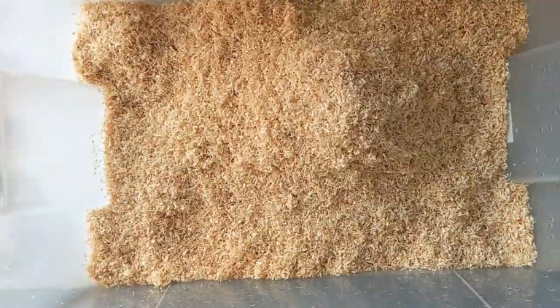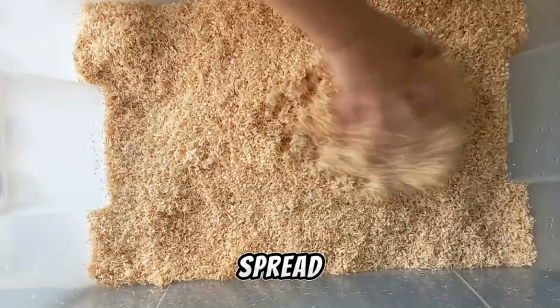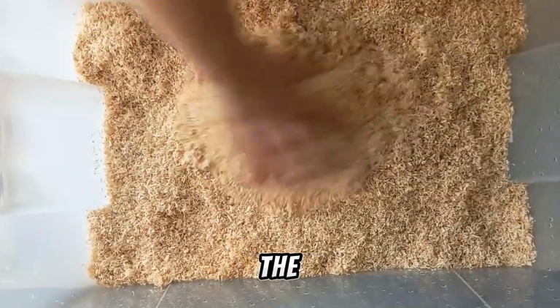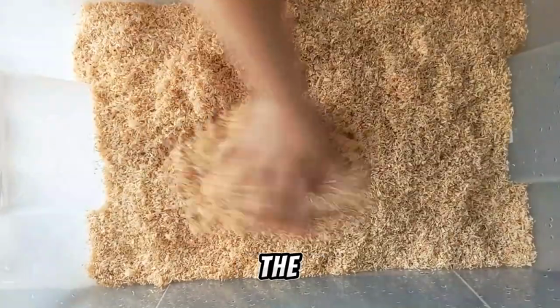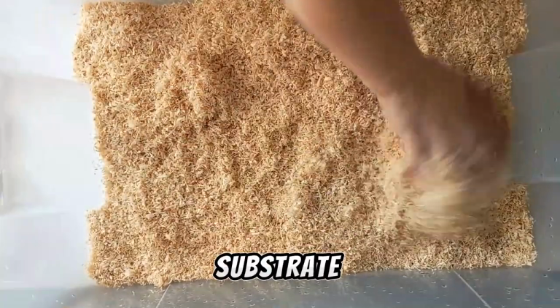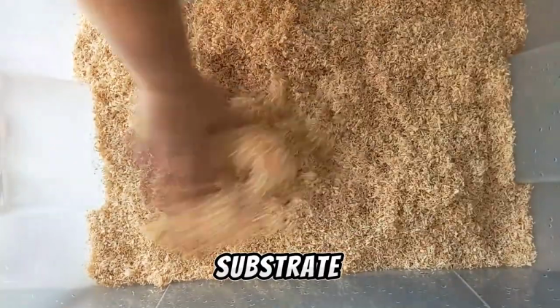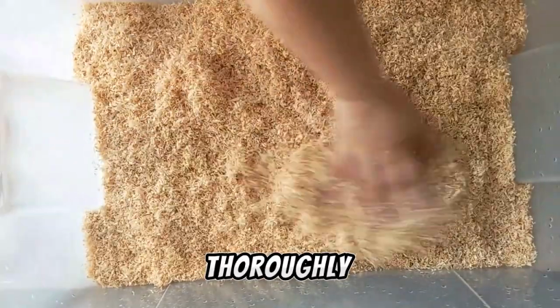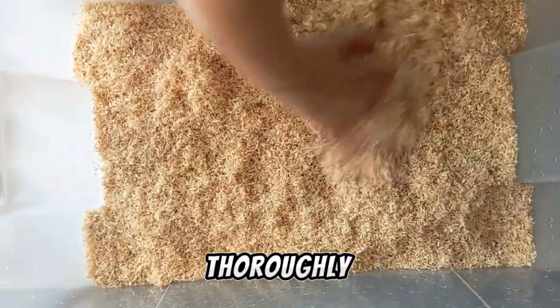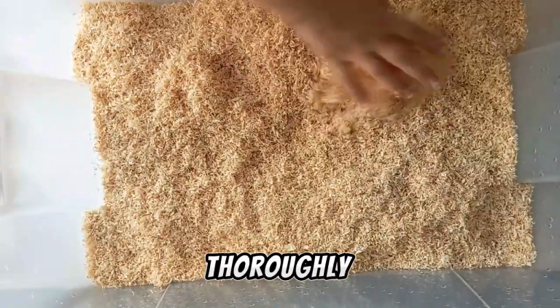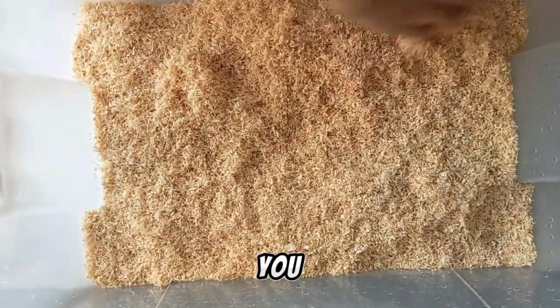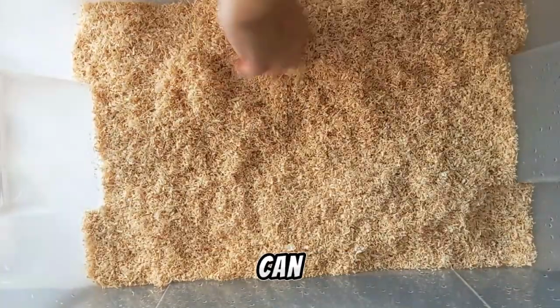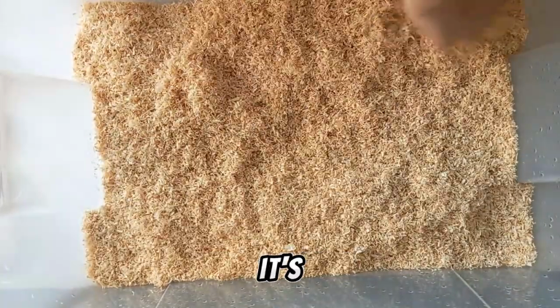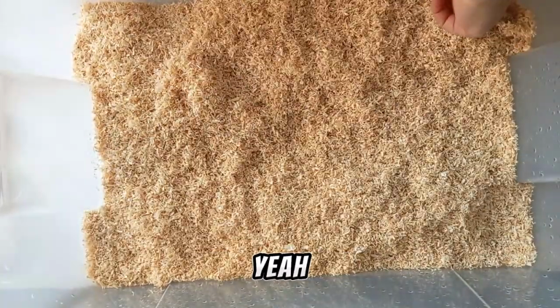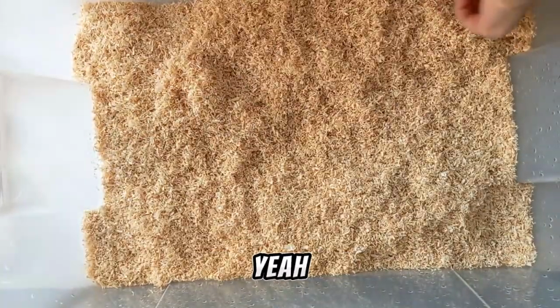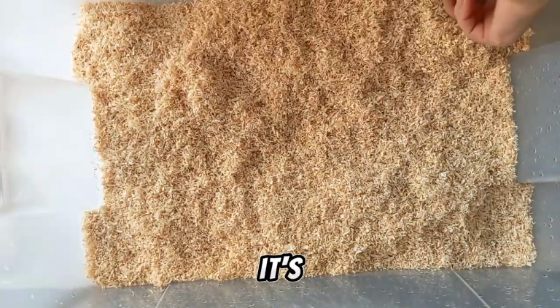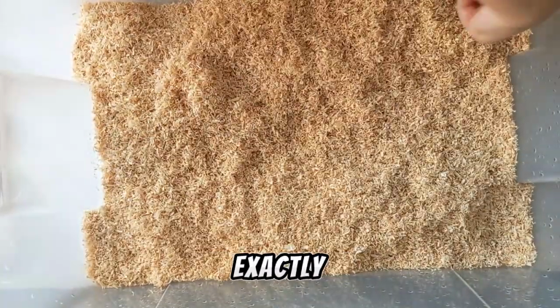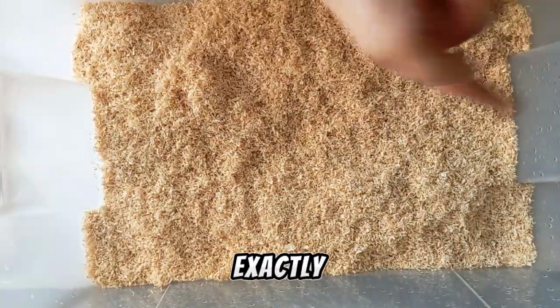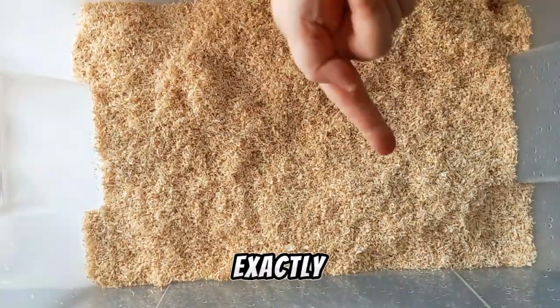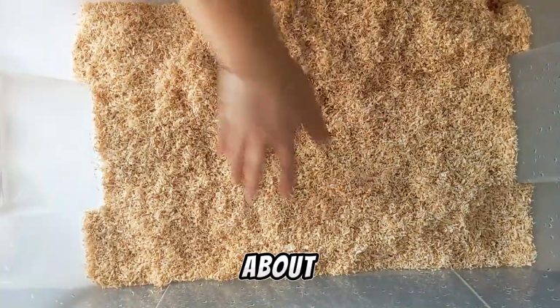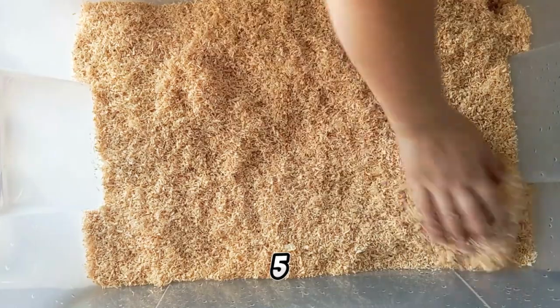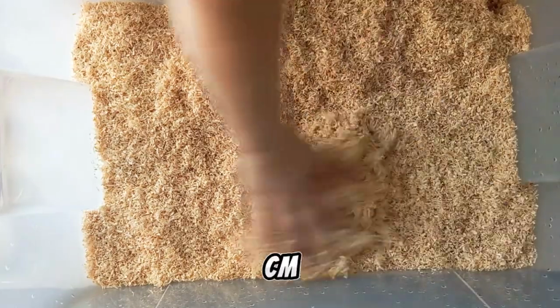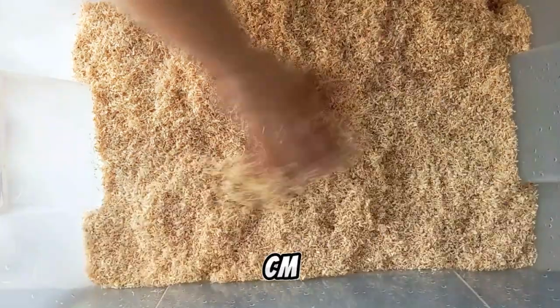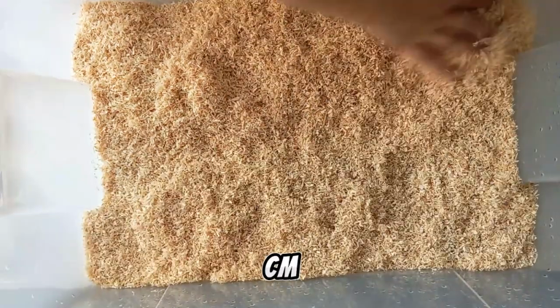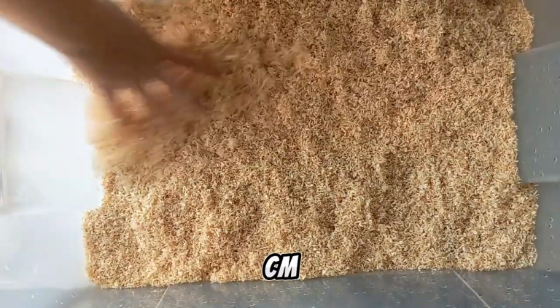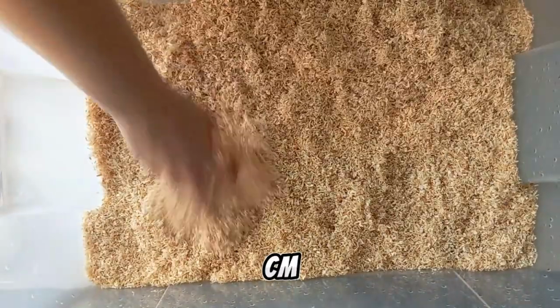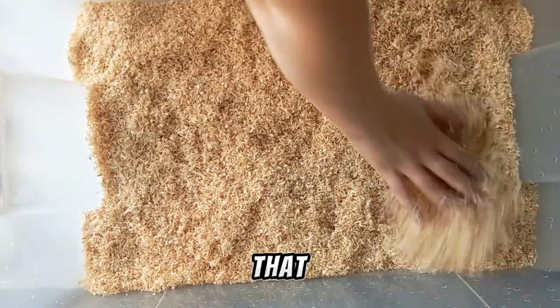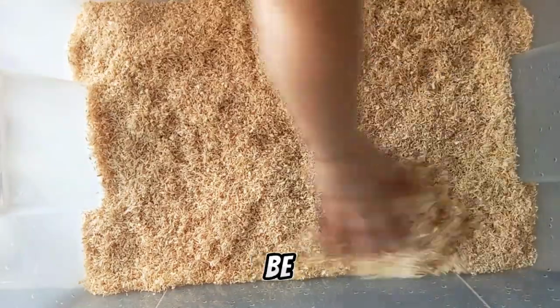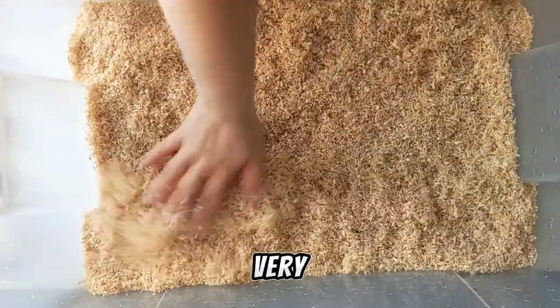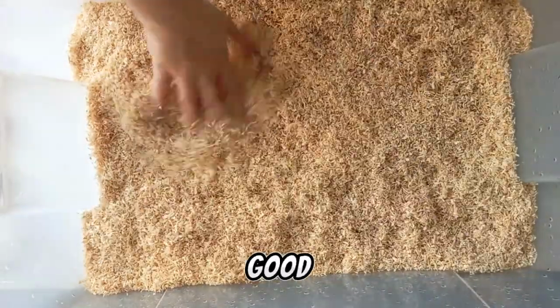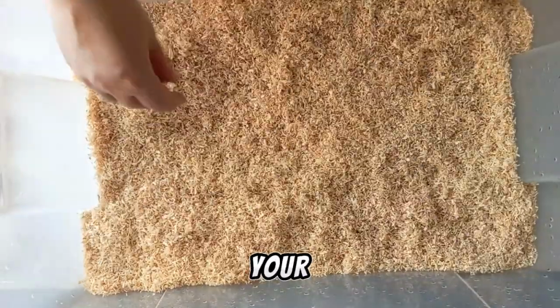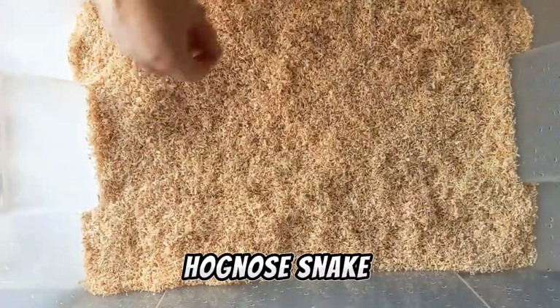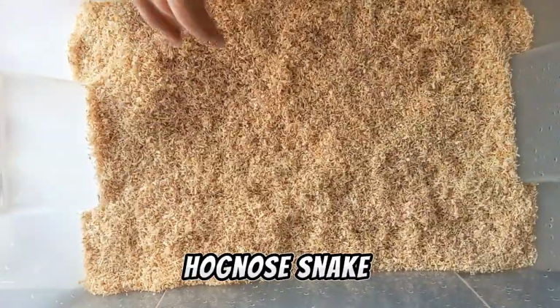Now I'm going to fill my enclosure with the substrate. Spread the substrate thoroughly. You can see it's exactly about 5 cm. That will be very good for your Hognosnake.